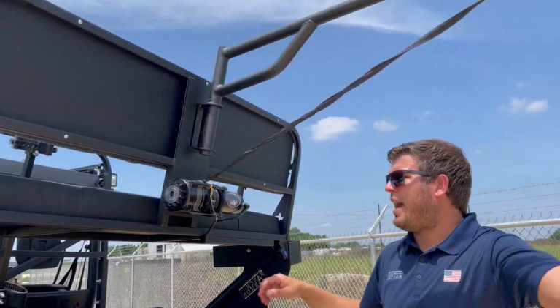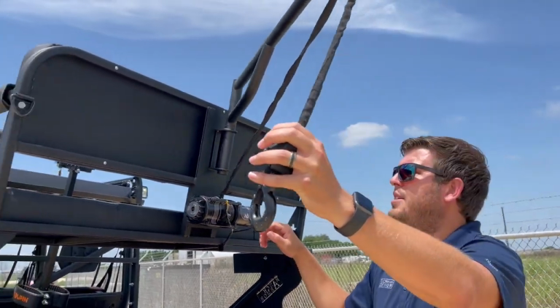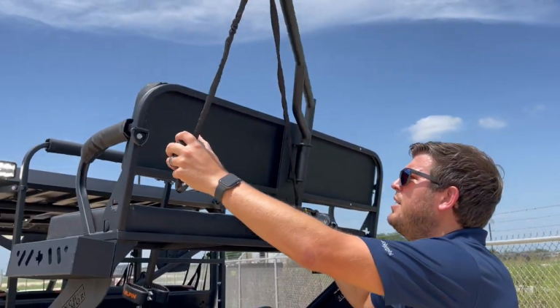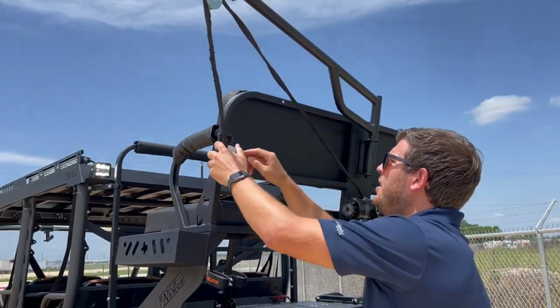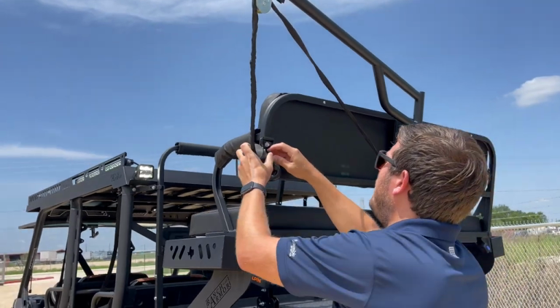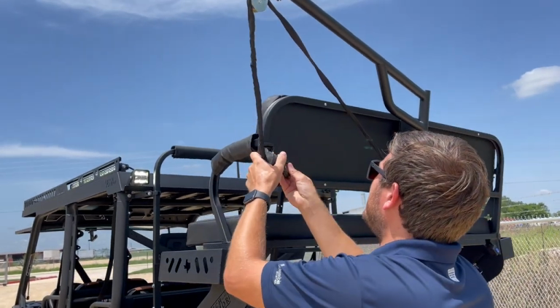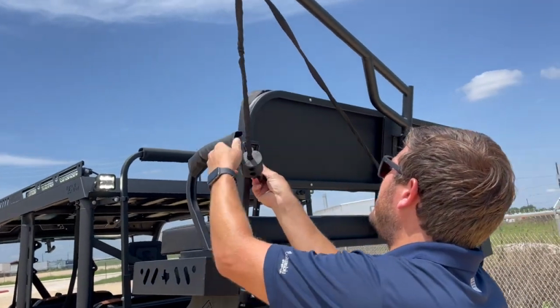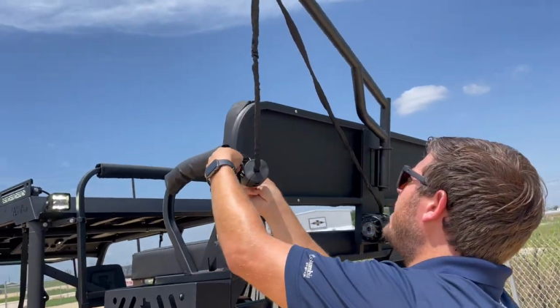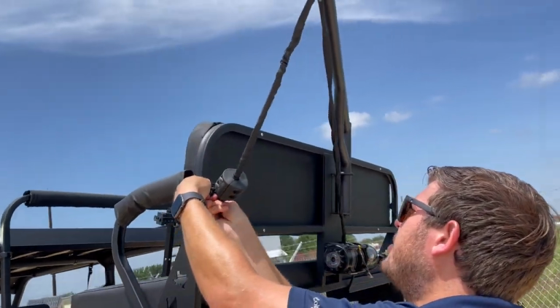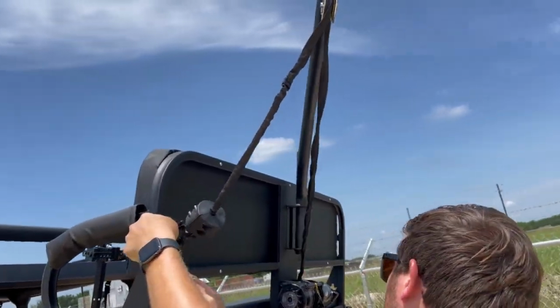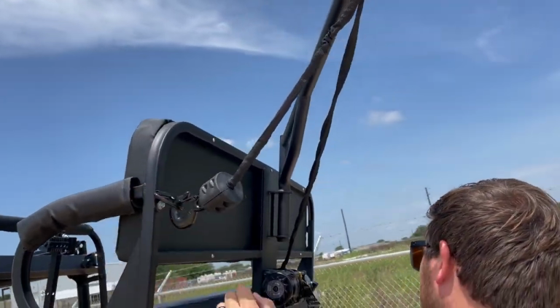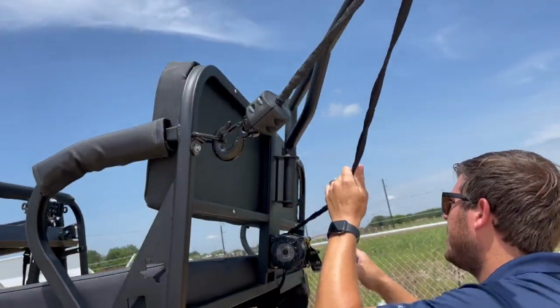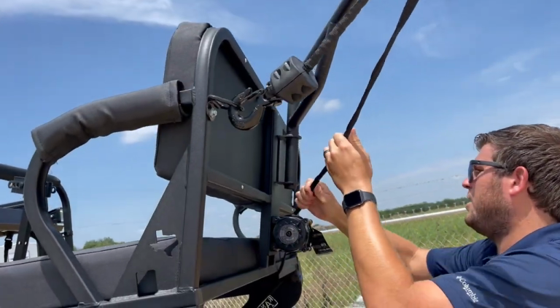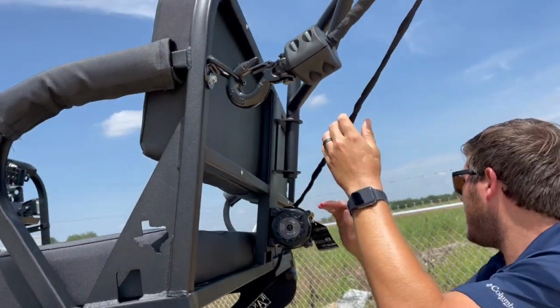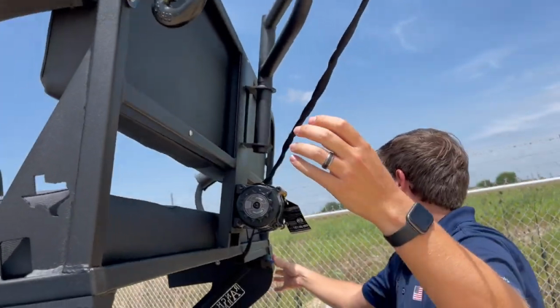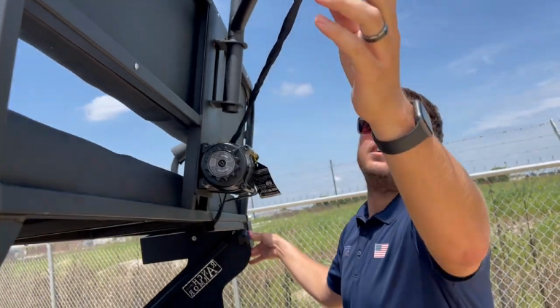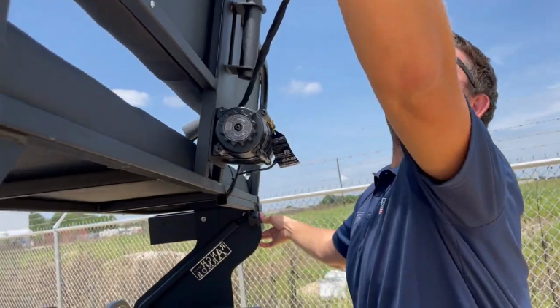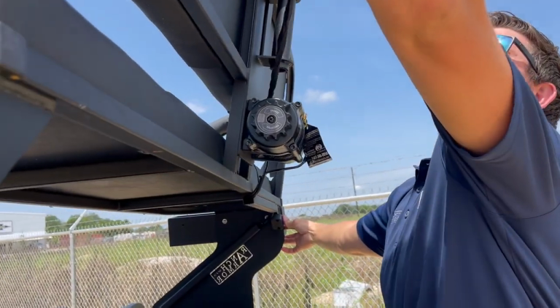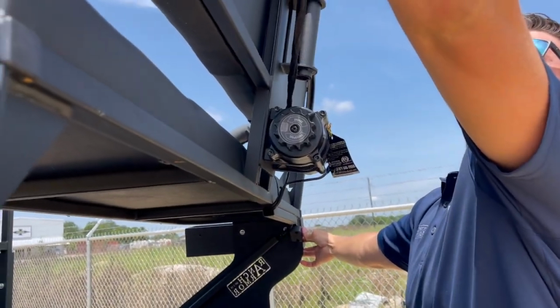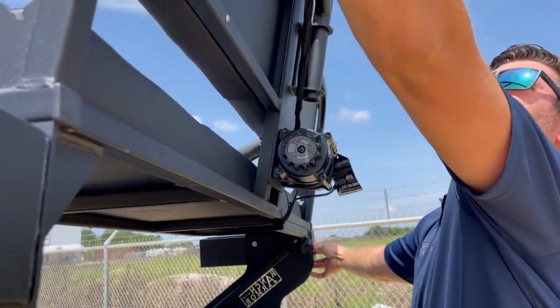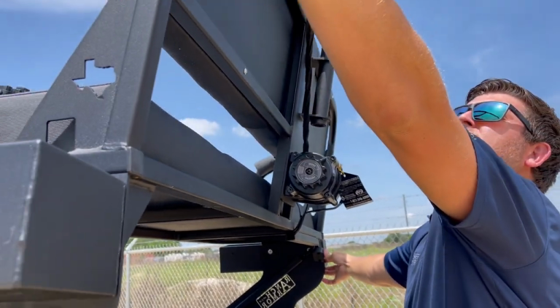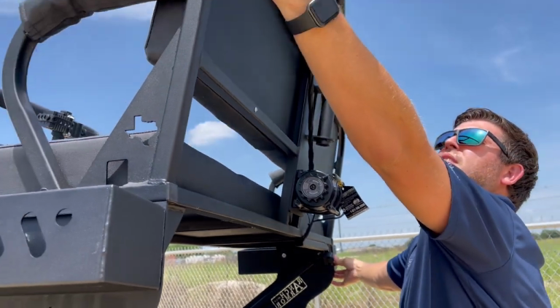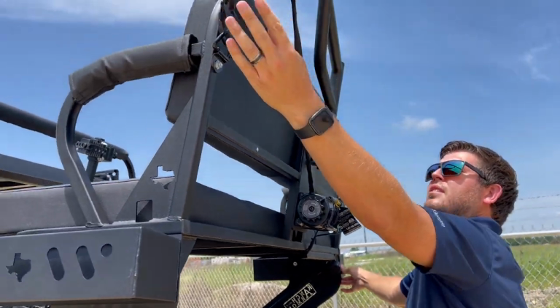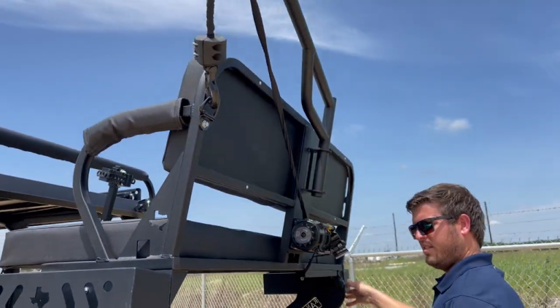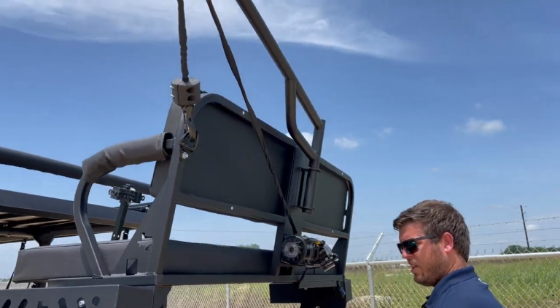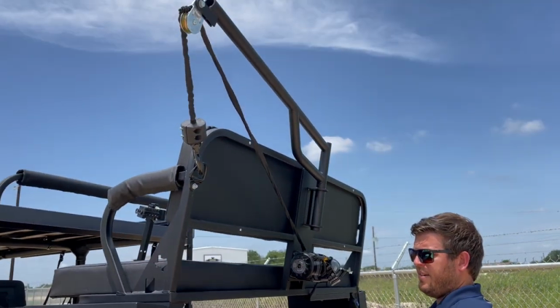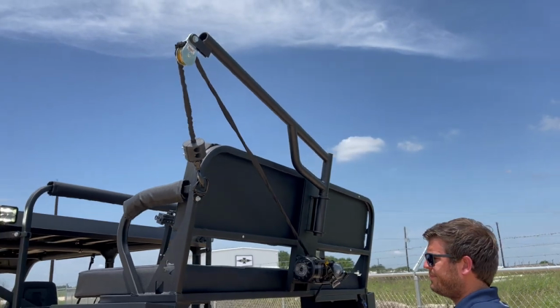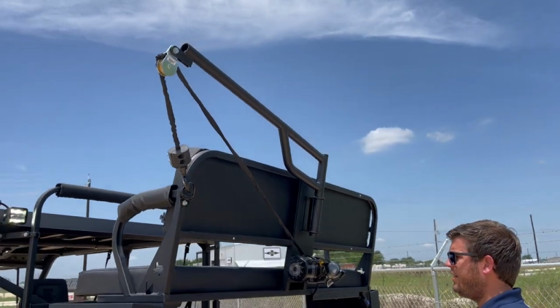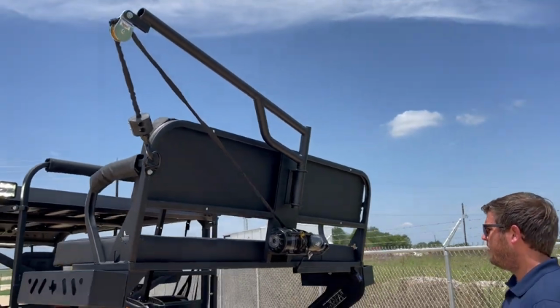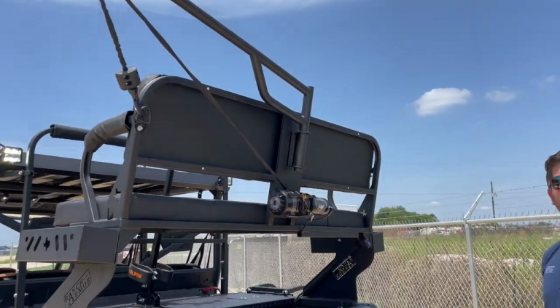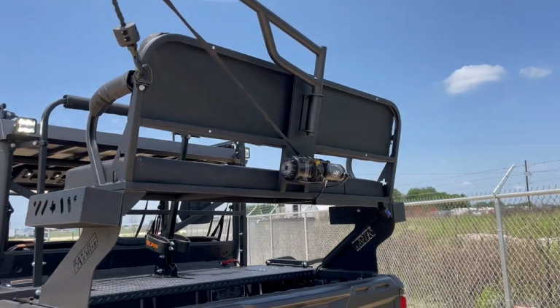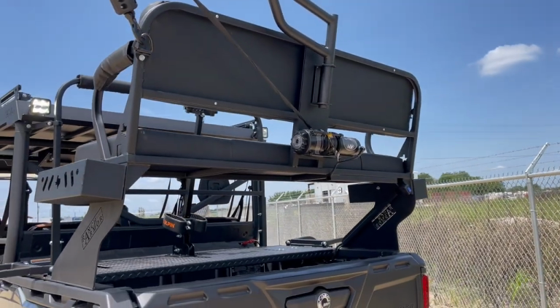After you get done, if you don't want to use it anymore, you can lock it up with your included D-ring right there. Make sure your clutch is locked — just lock that in and you're done. No noise, no clanking, nothing.